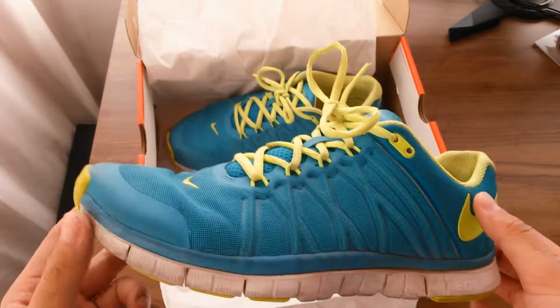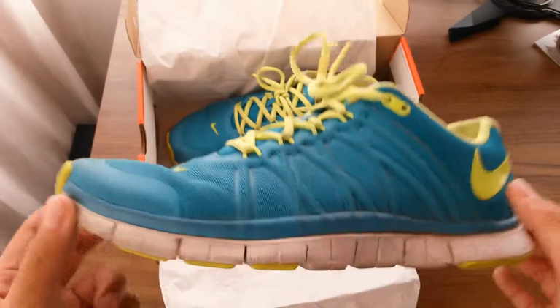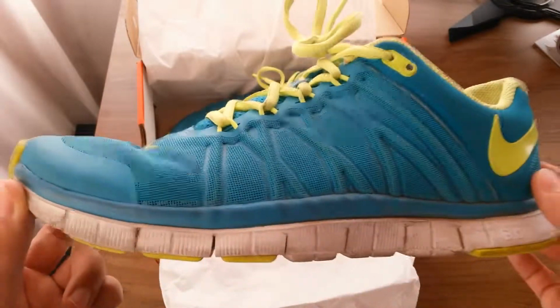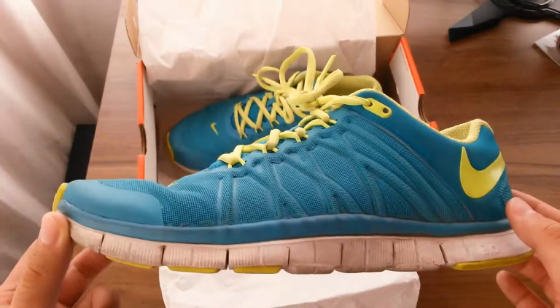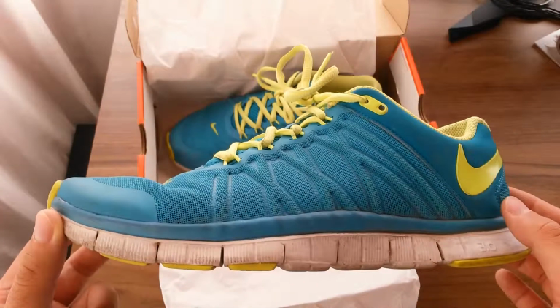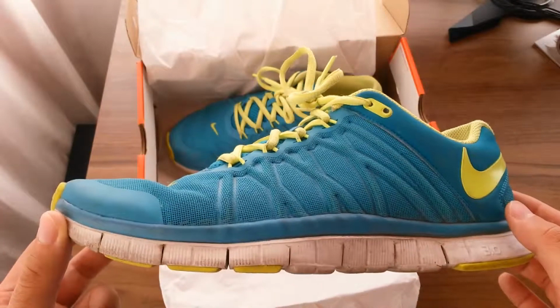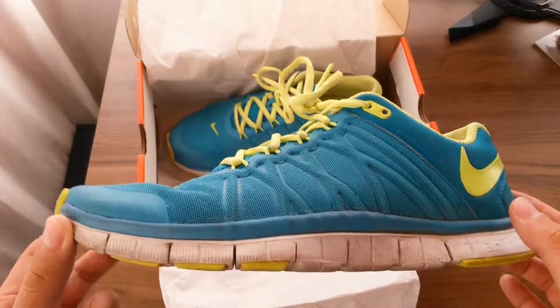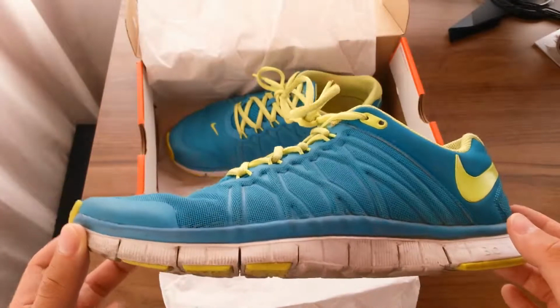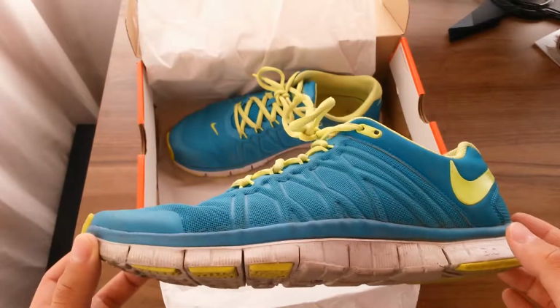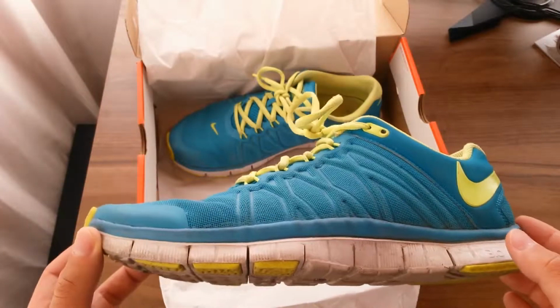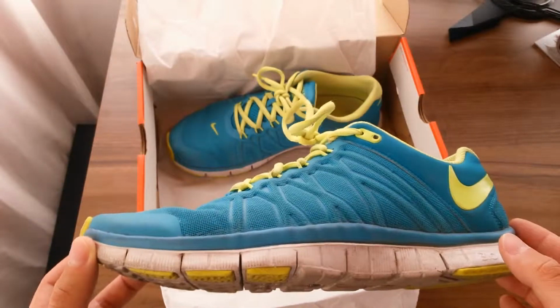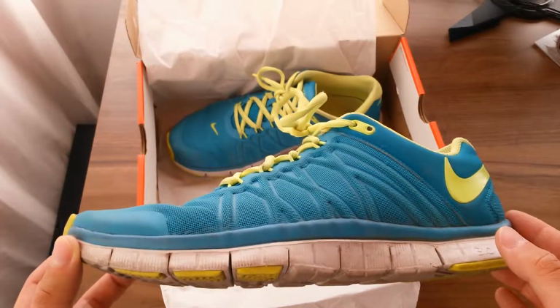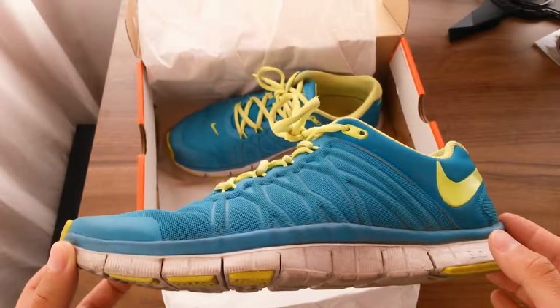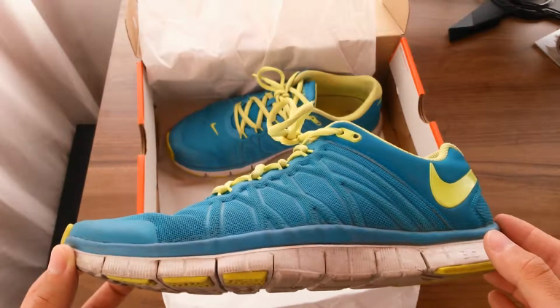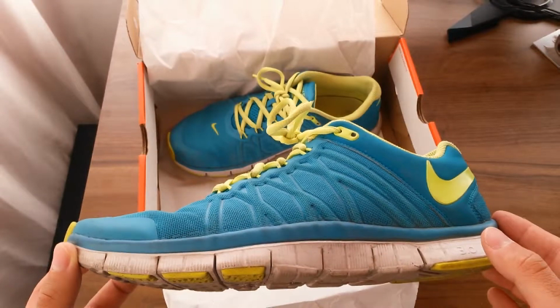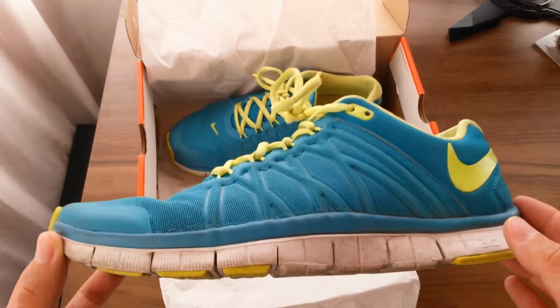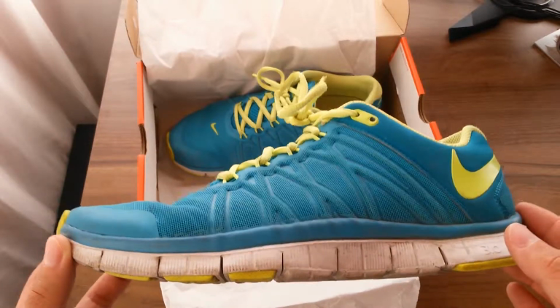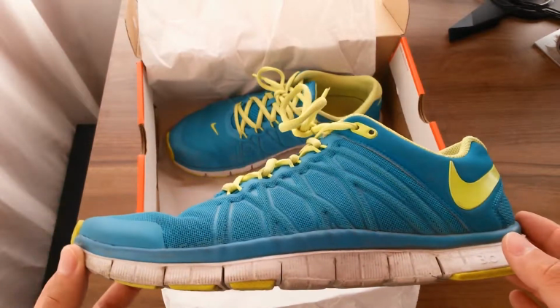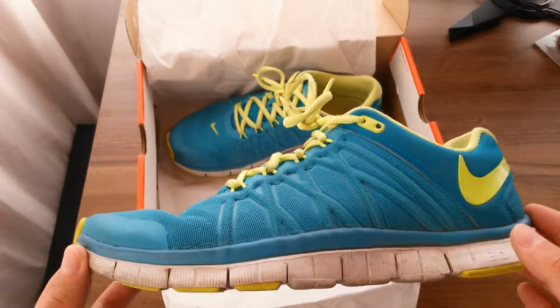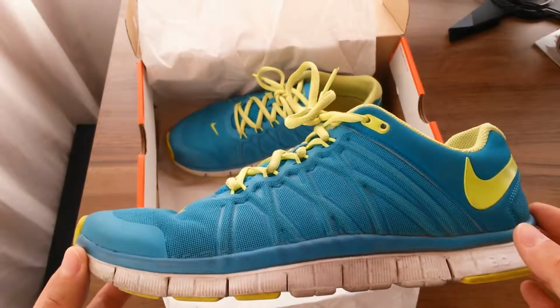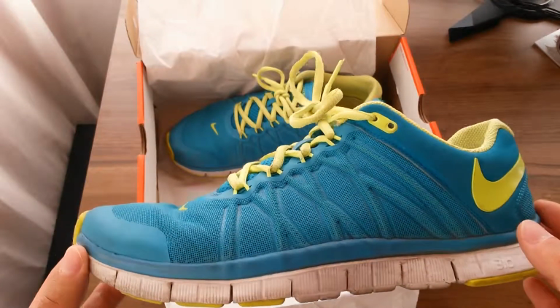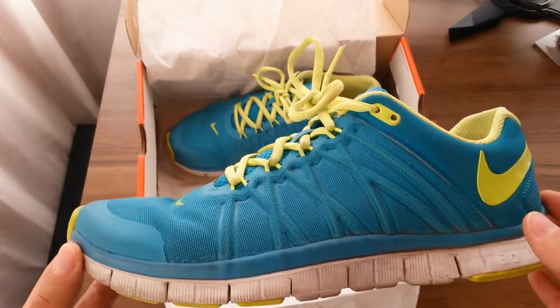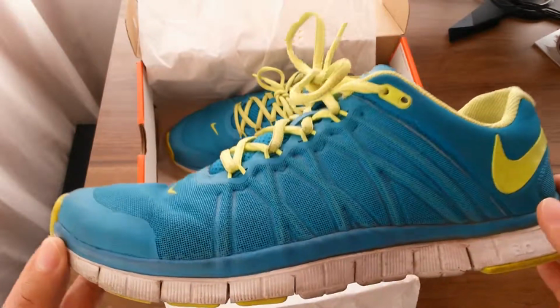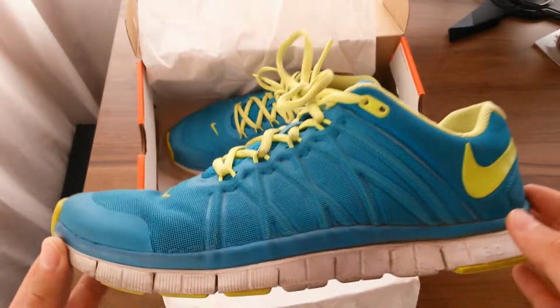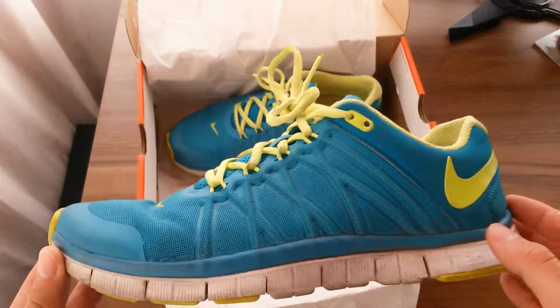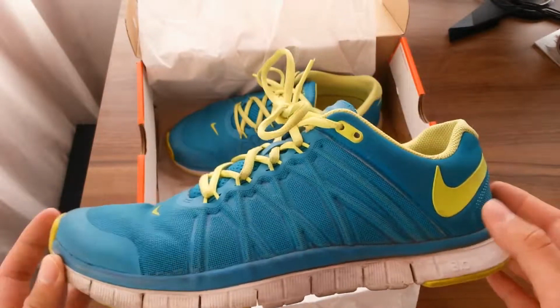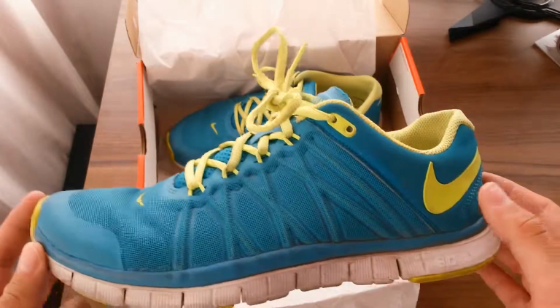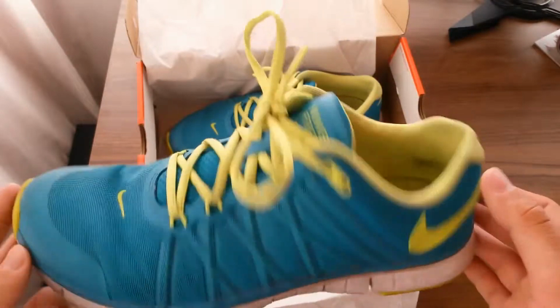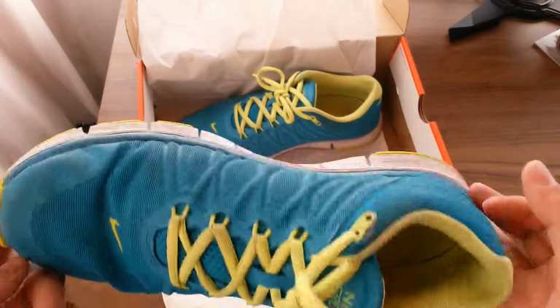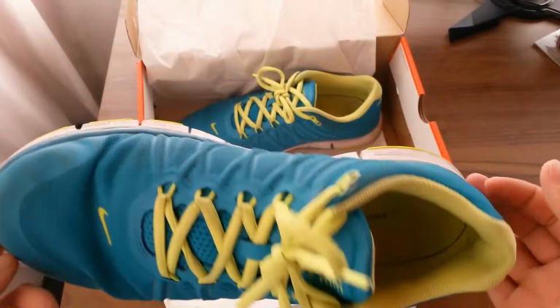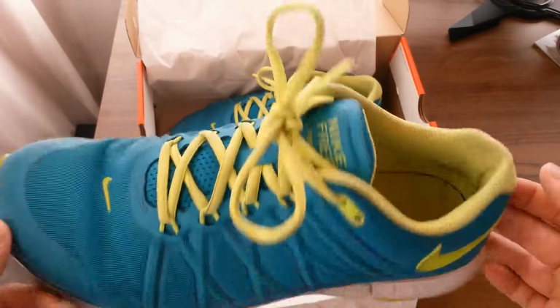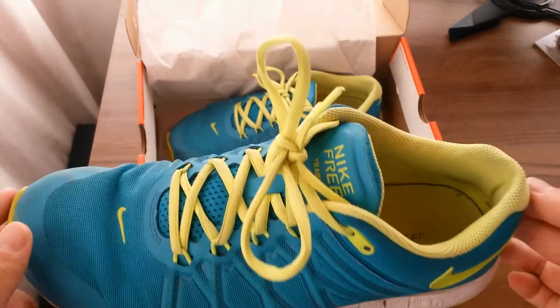If you have any questions or comments regarding this video or these shoes, please don't forget to comment and like our video, and don't forget to subscribe.